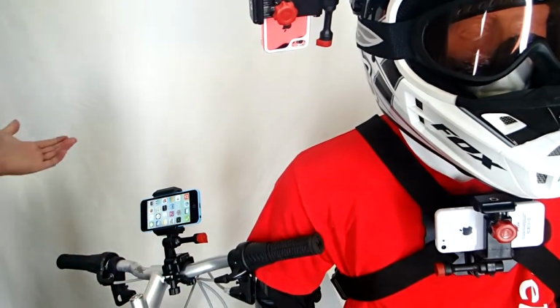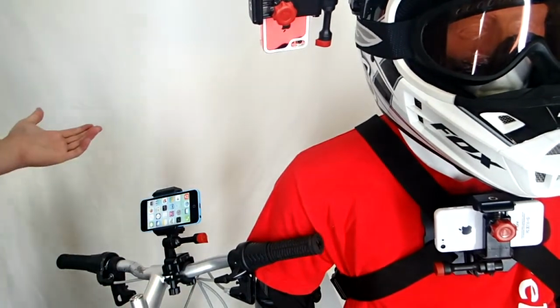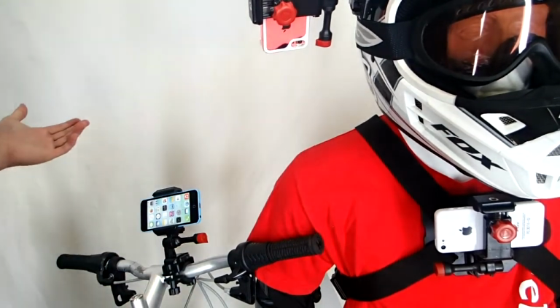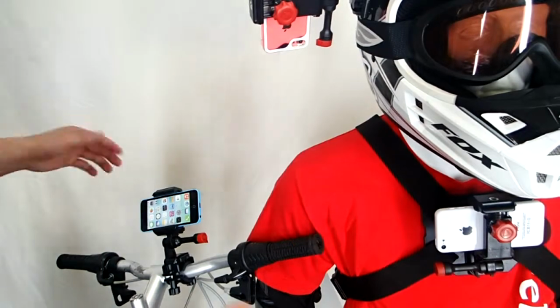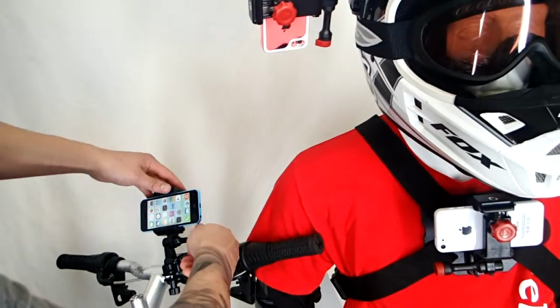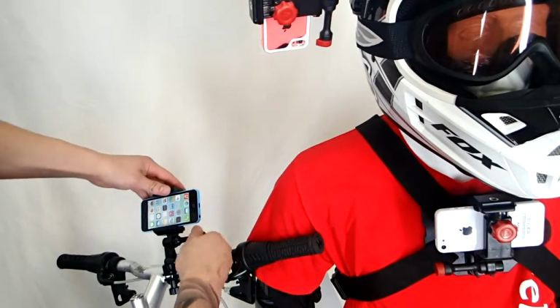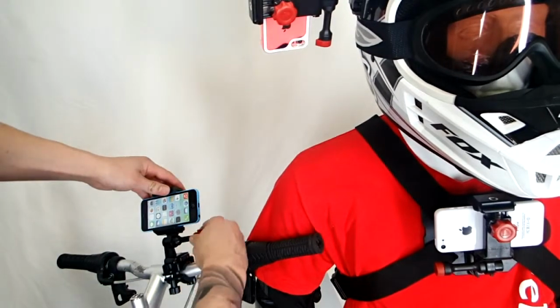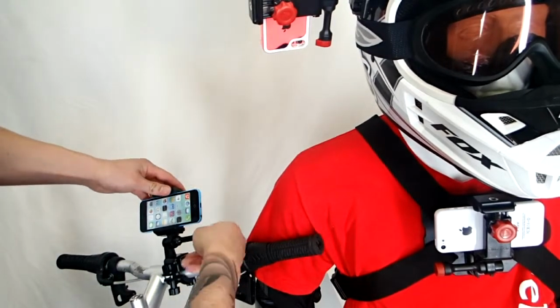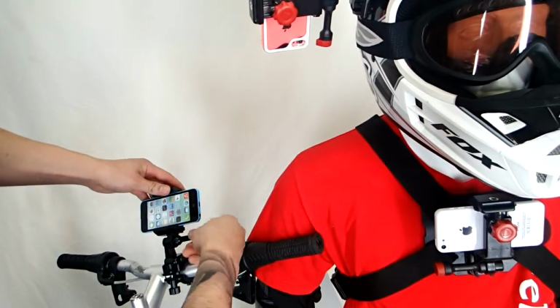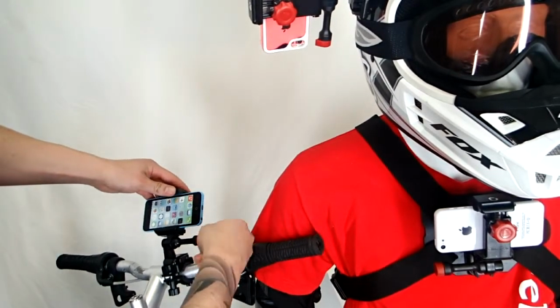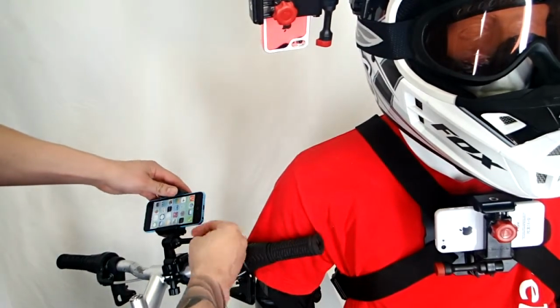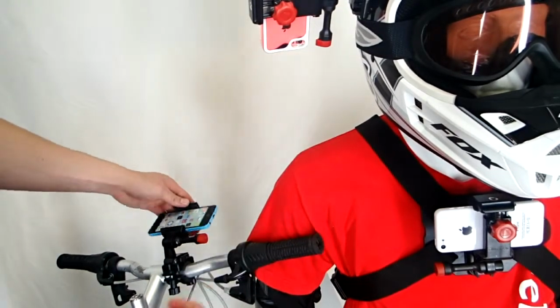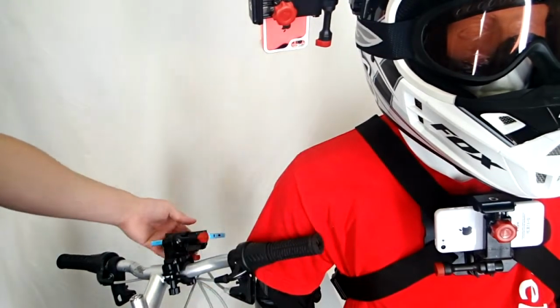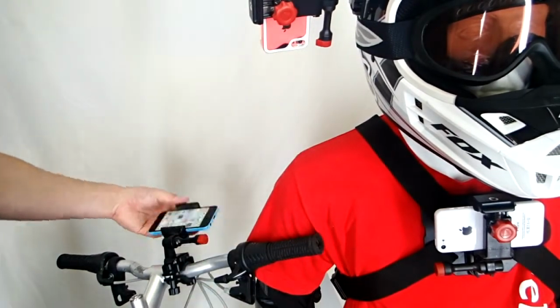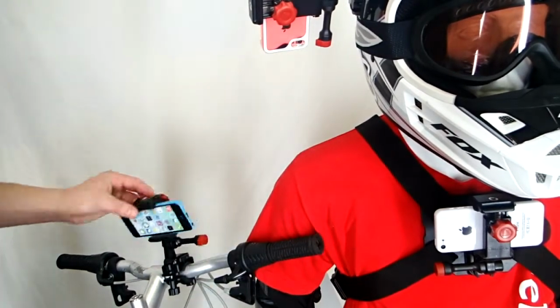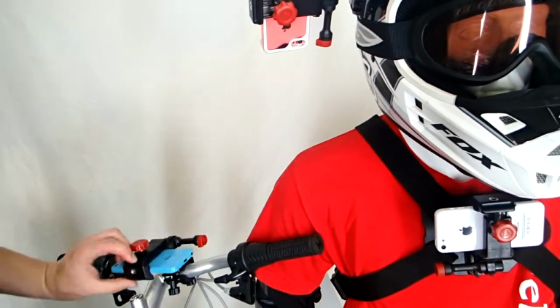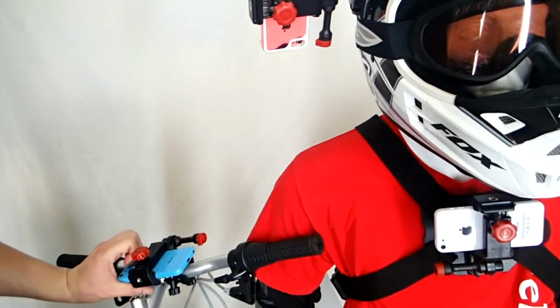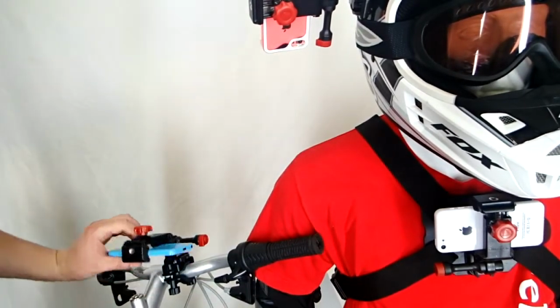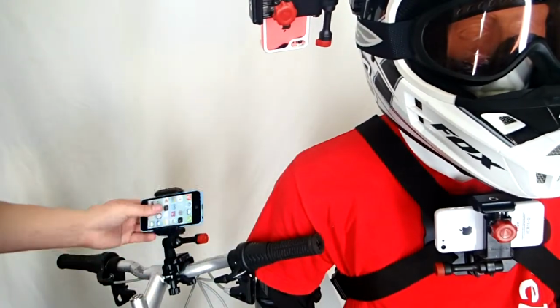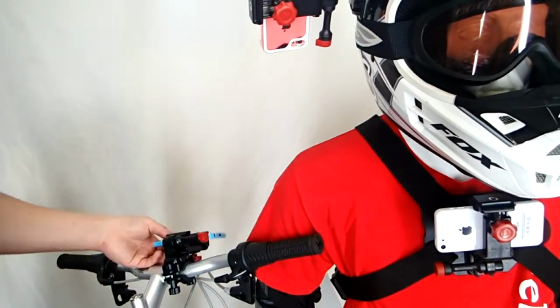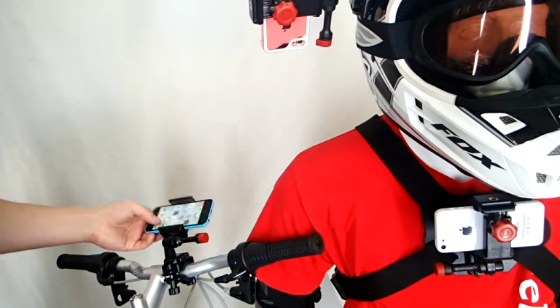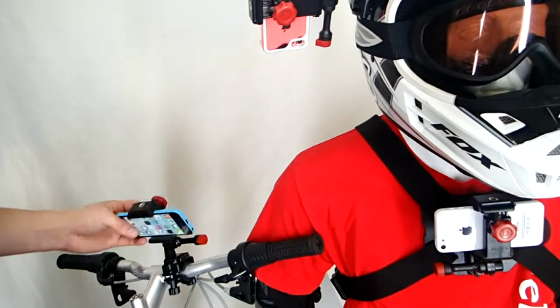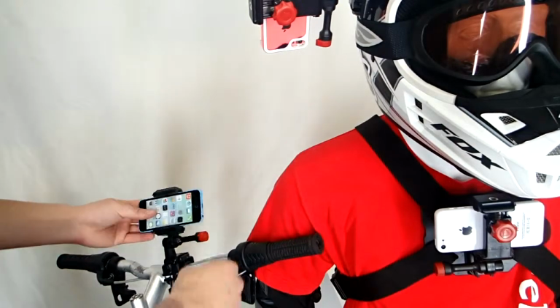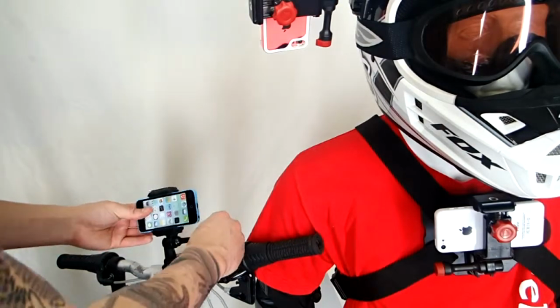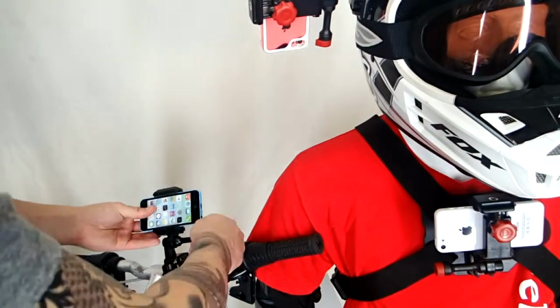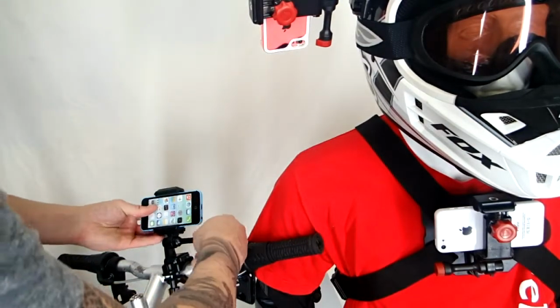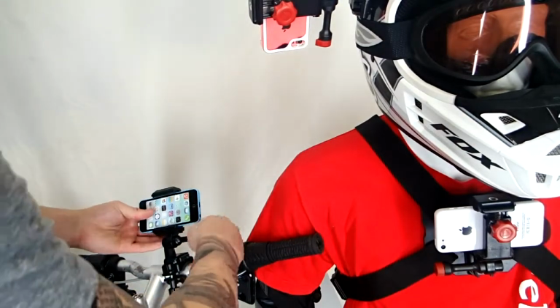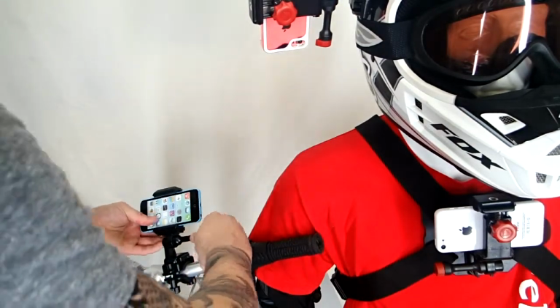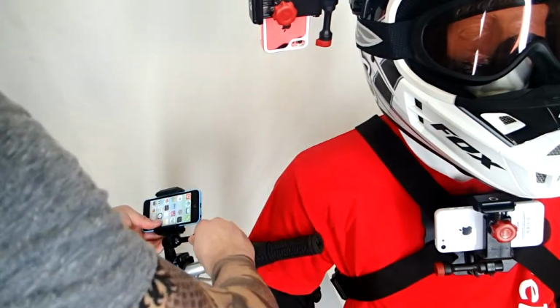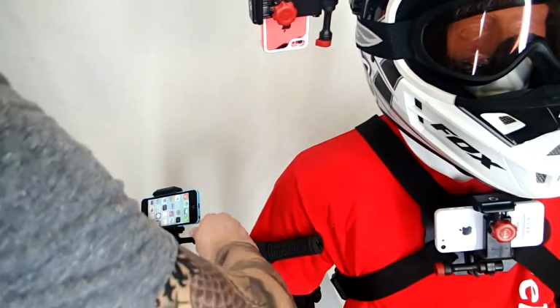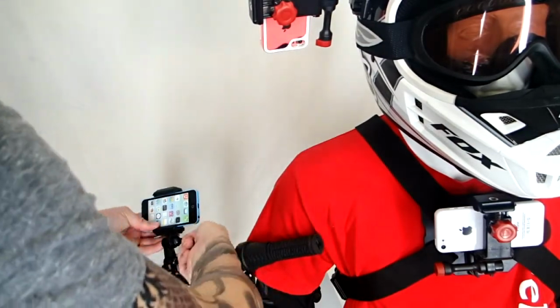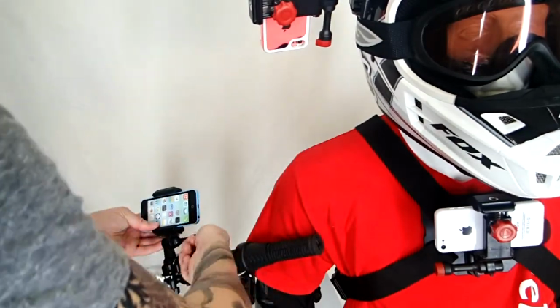And that's pretty much it guys — really, really simple. You can adjust the angle of your shot up to 180 degrees, so you can choose that sweet spot for filming. Tighten it down, and then you're done.